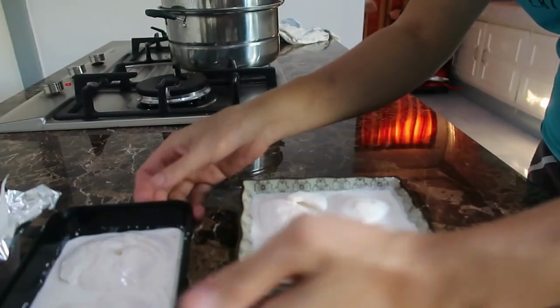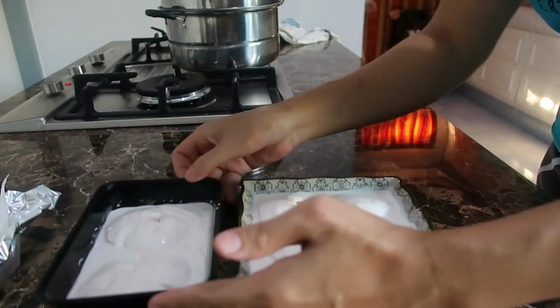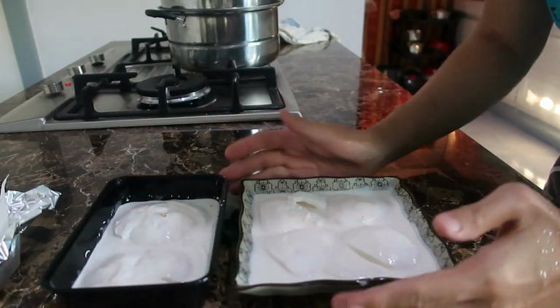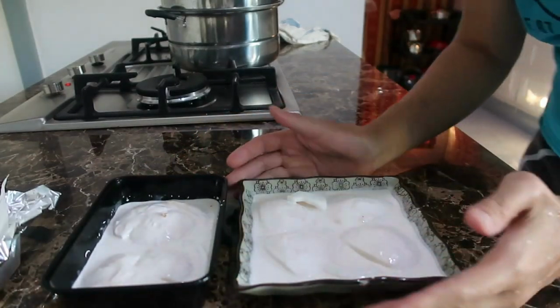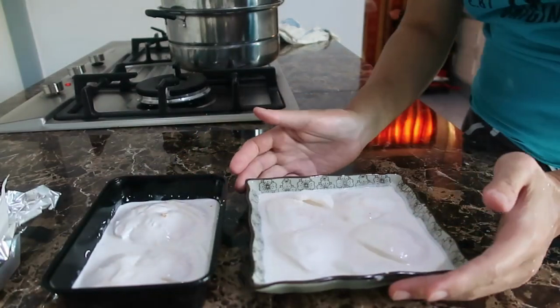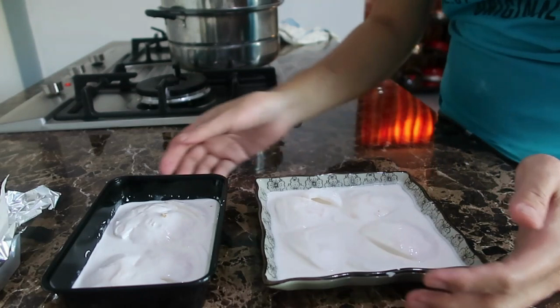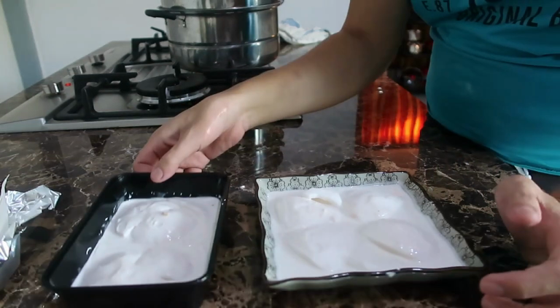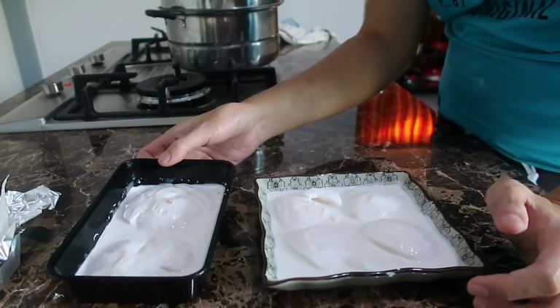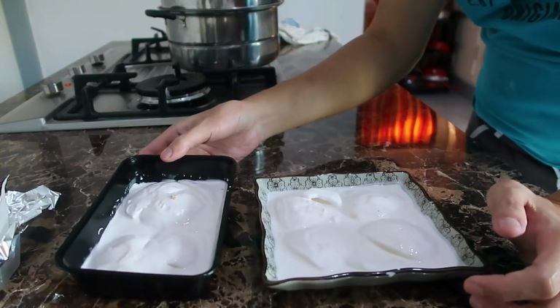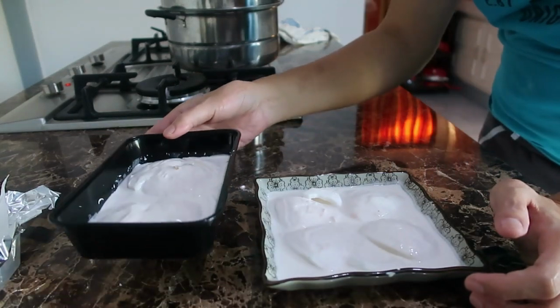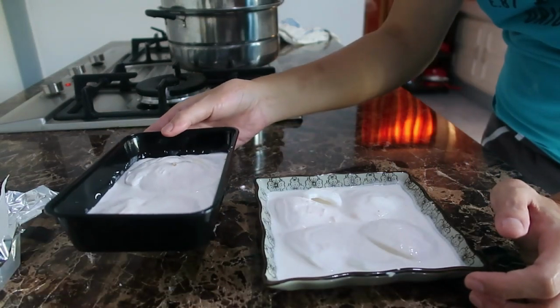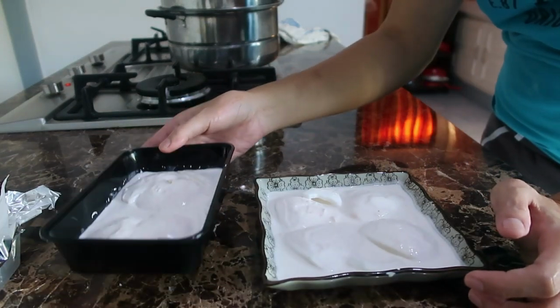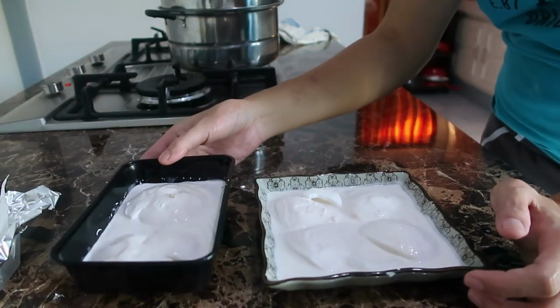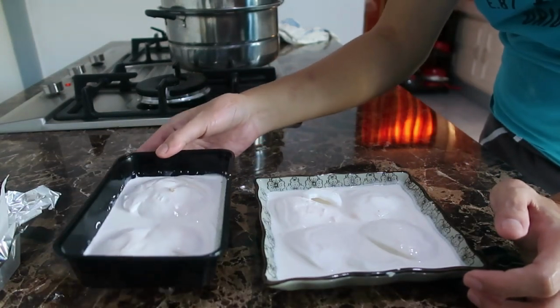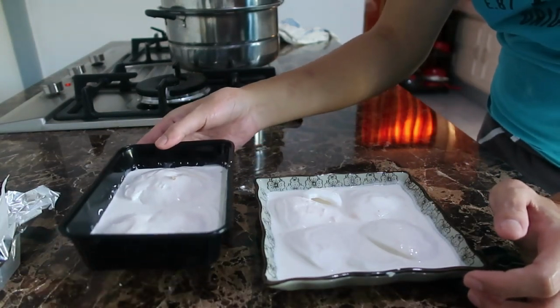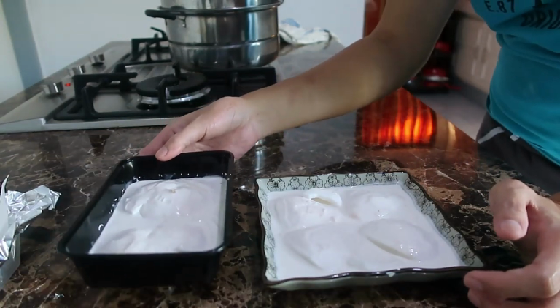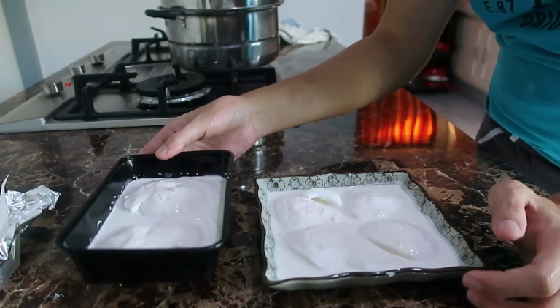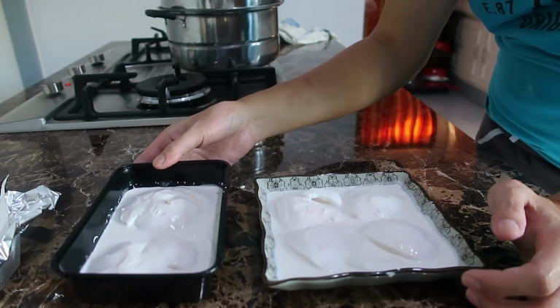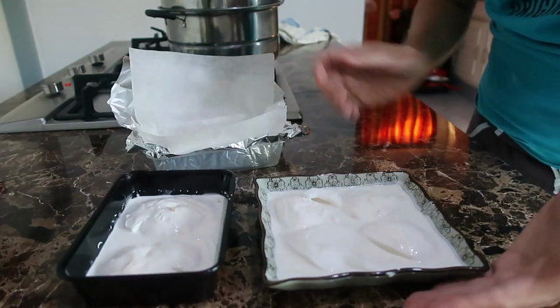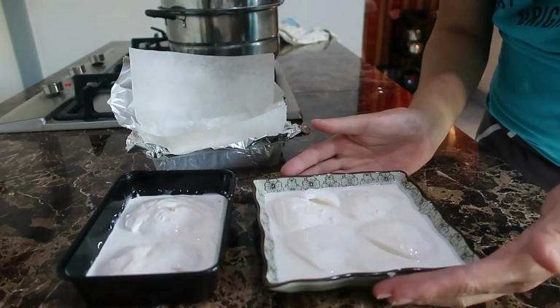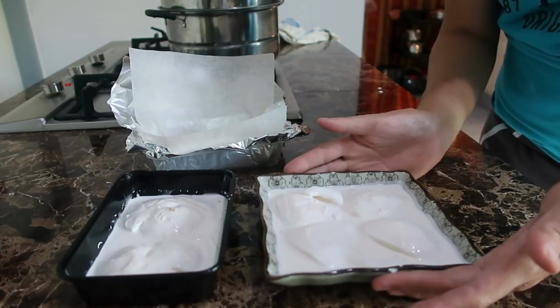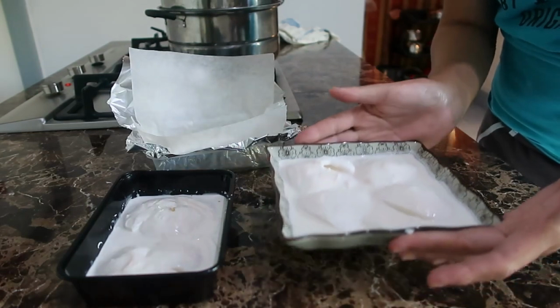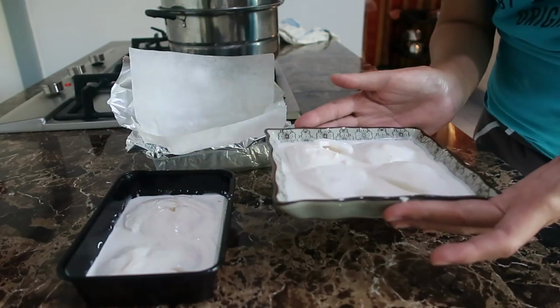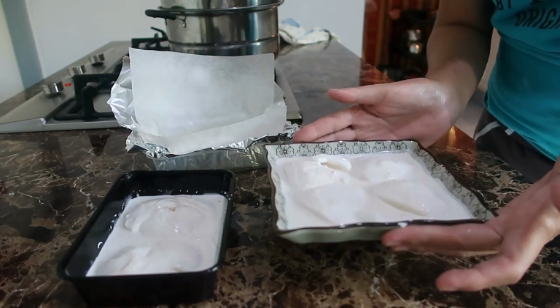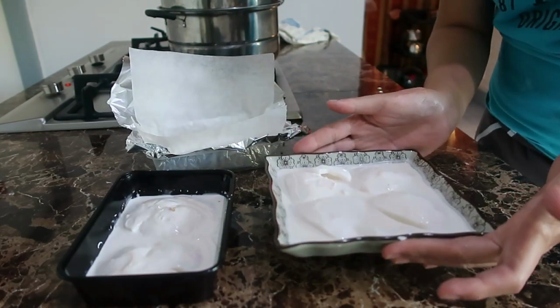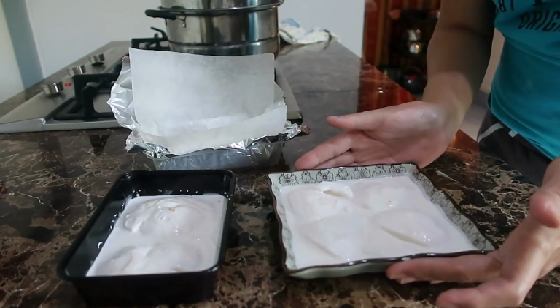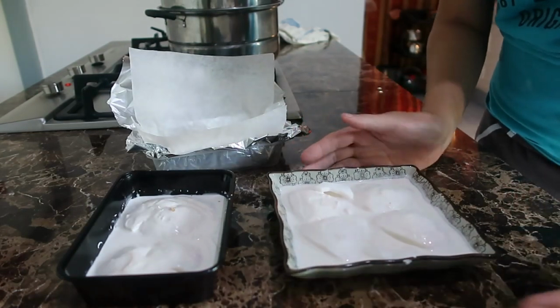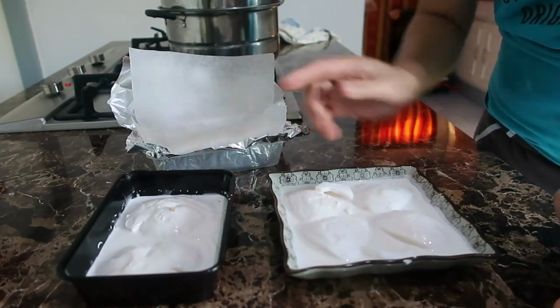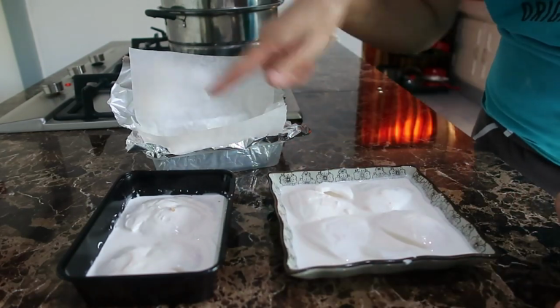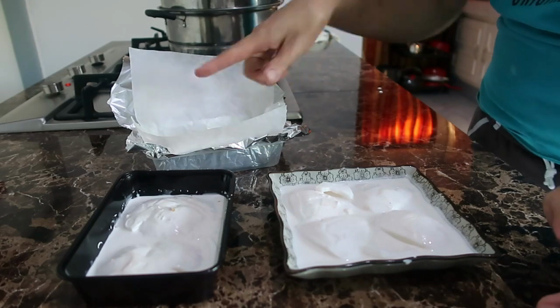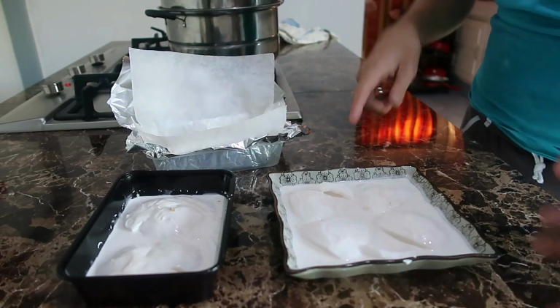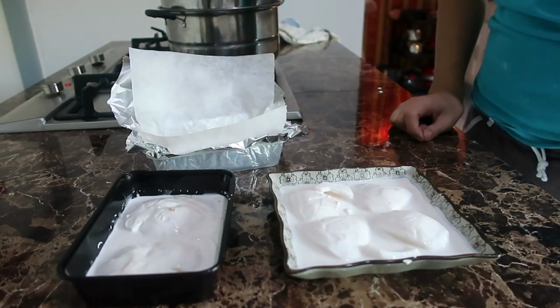Okay, so tatlo yung ginawa ko. Itatry ko kasi dito sa microwavable, kung sana hindi matunog. Tapos meron akong ganito, square na plato, kaso yung isa lang. Kaya yan, parang sabay-sabay na sila.